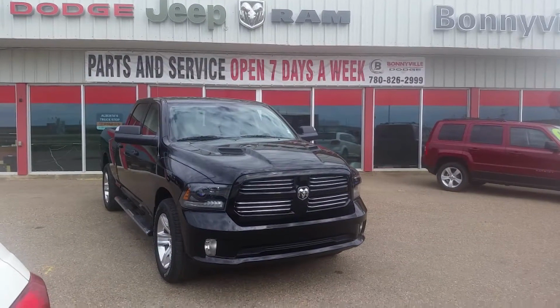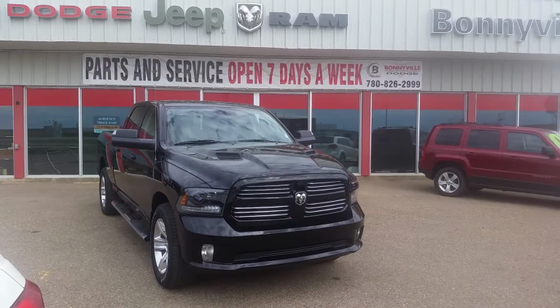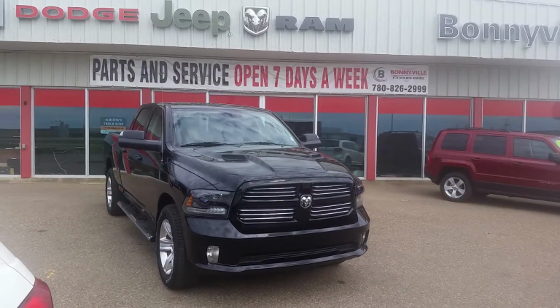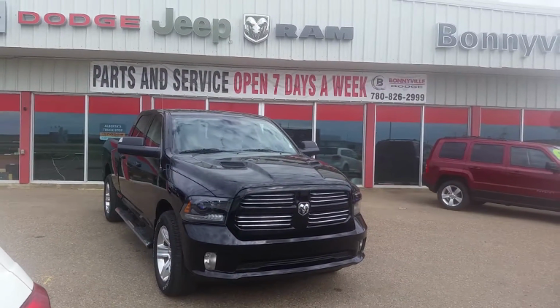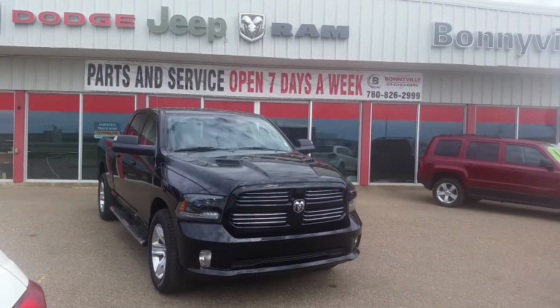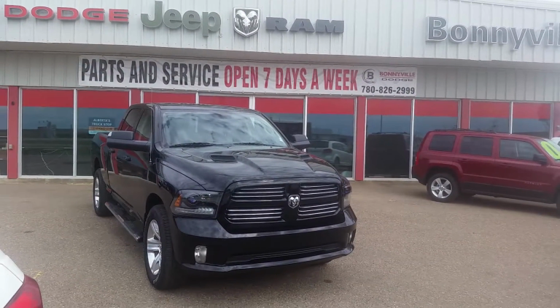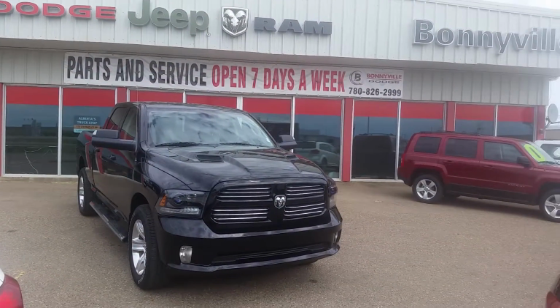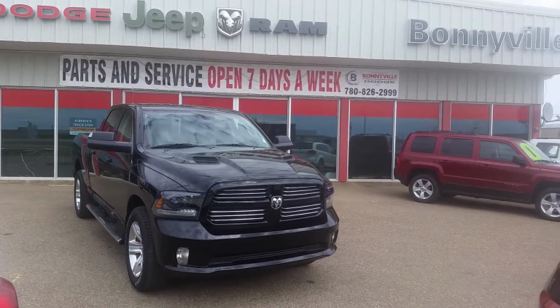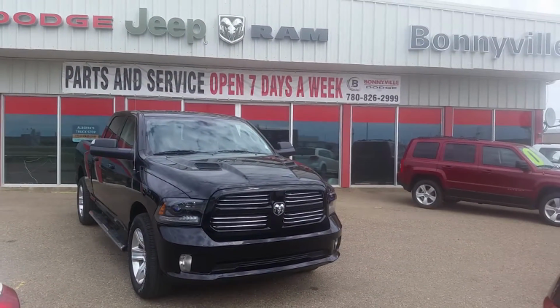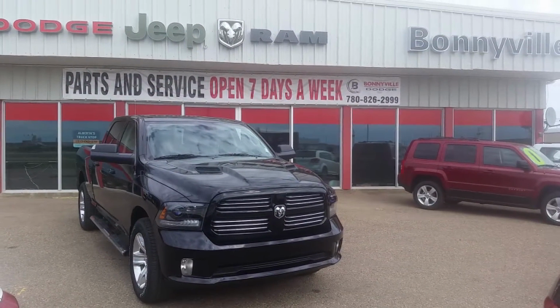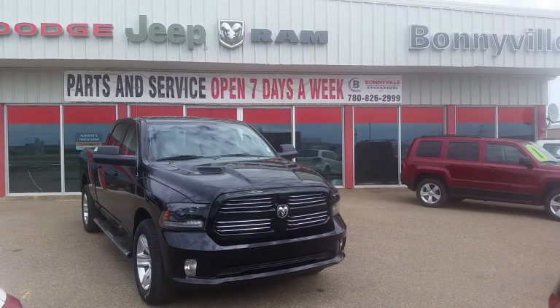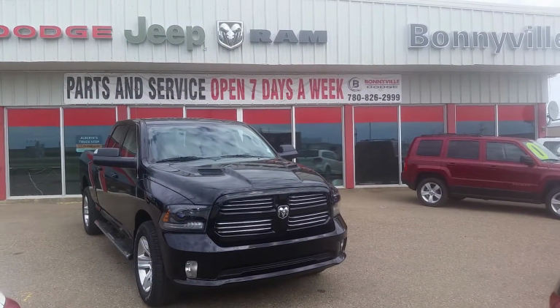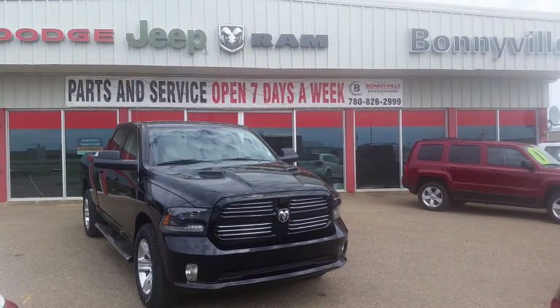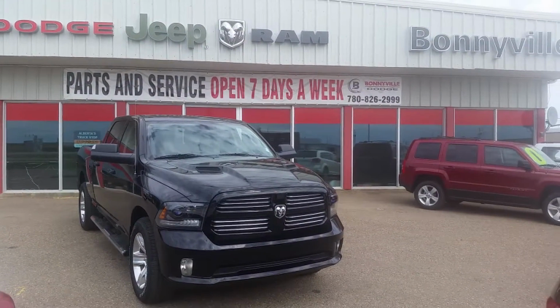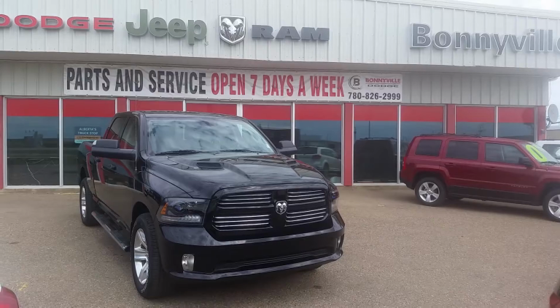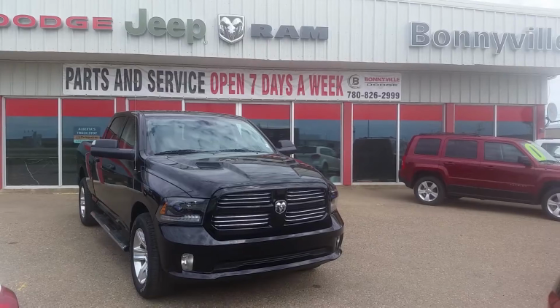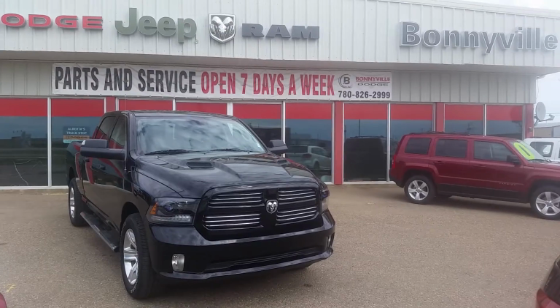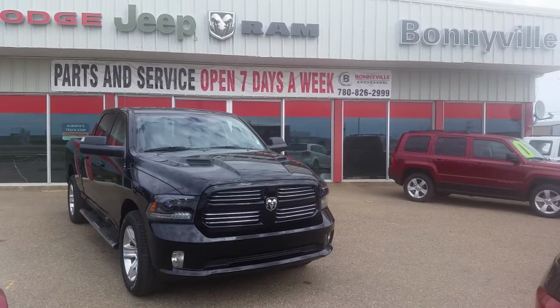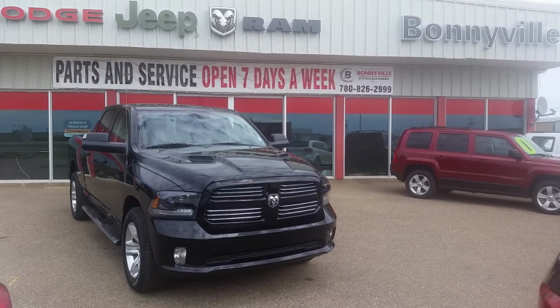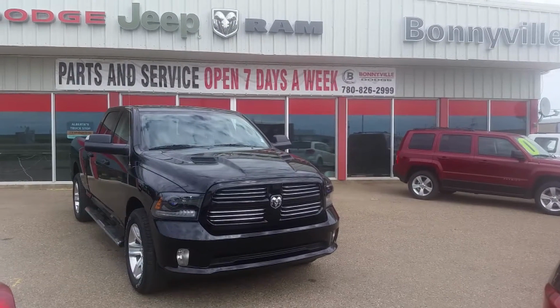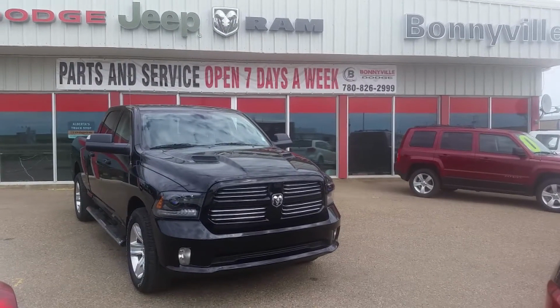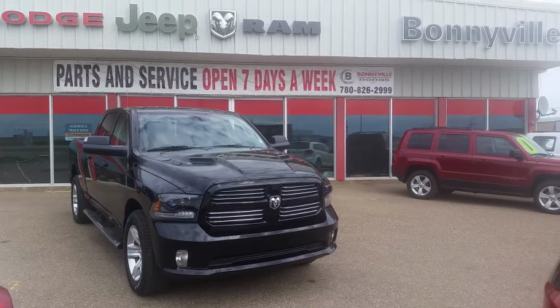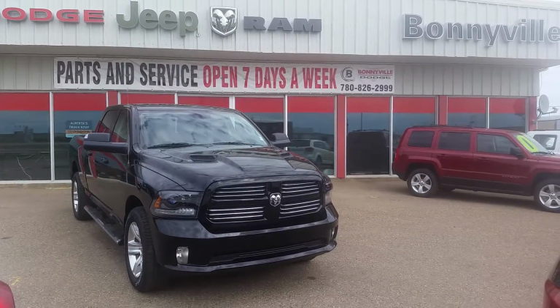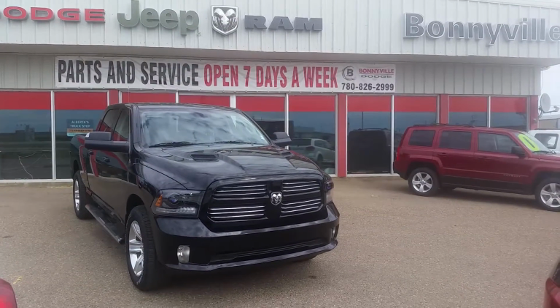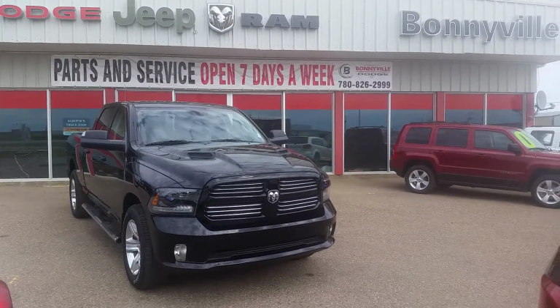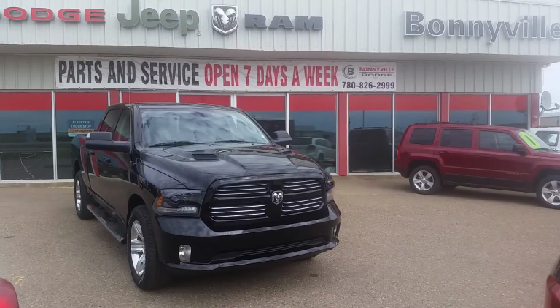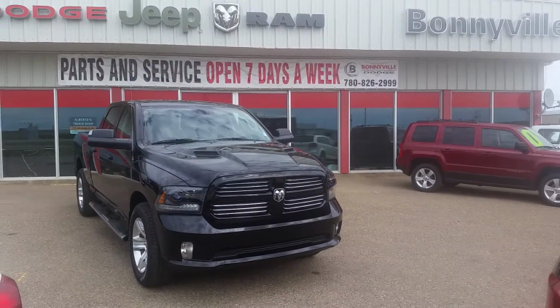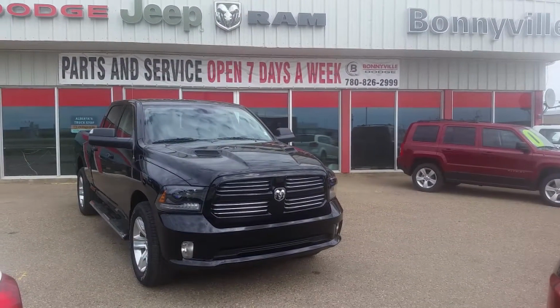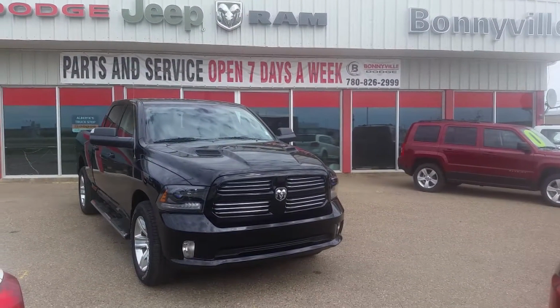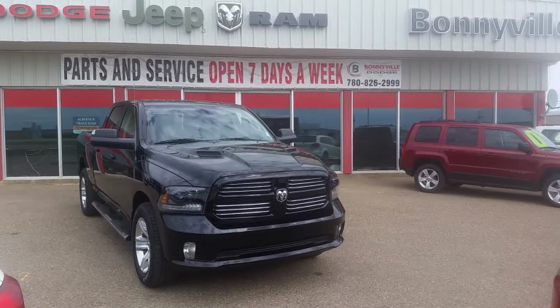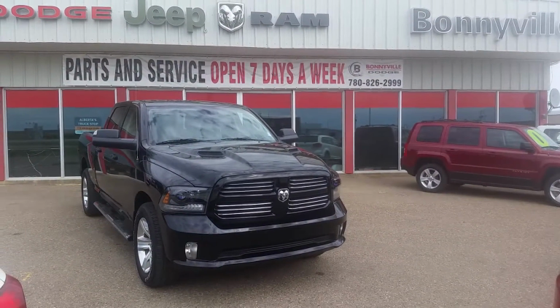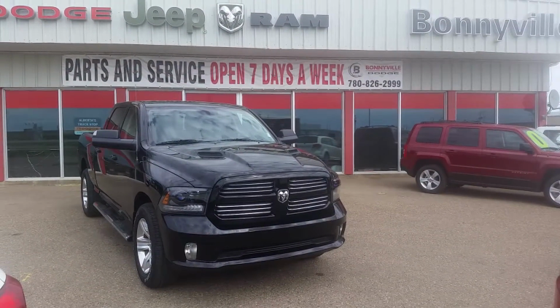Bonneville Dodge is conveniently located at 5605 50th Avenue, Bonneville, Alberta. Our phone number is 780-826-2999.